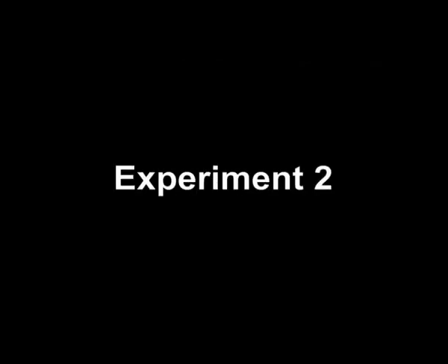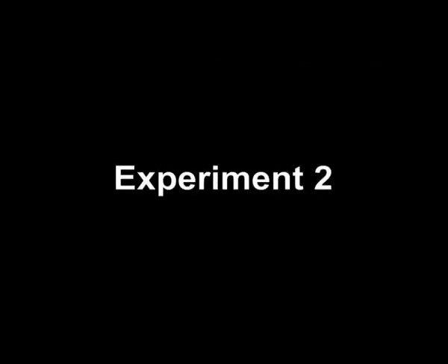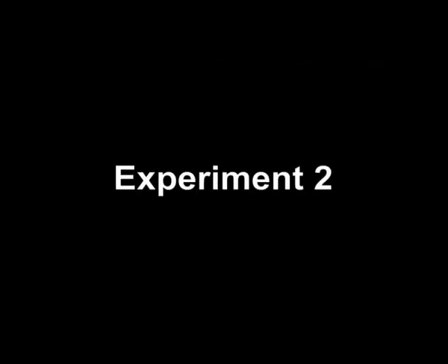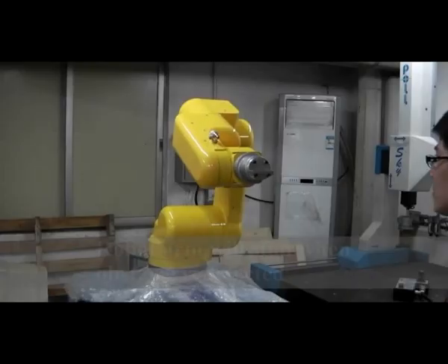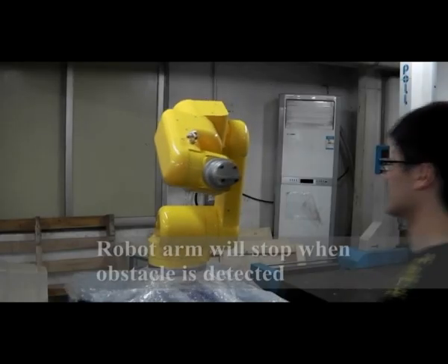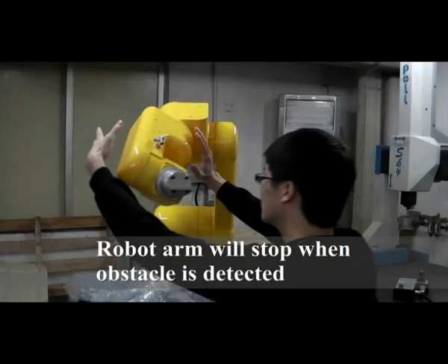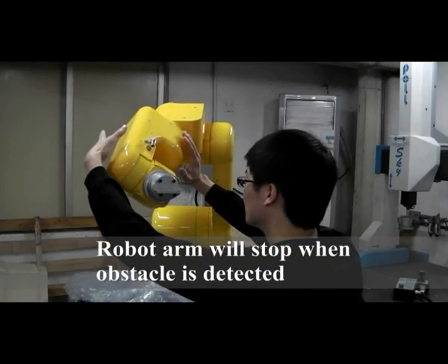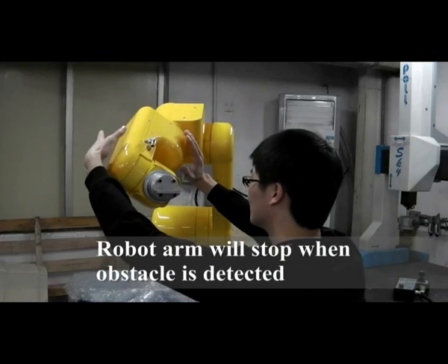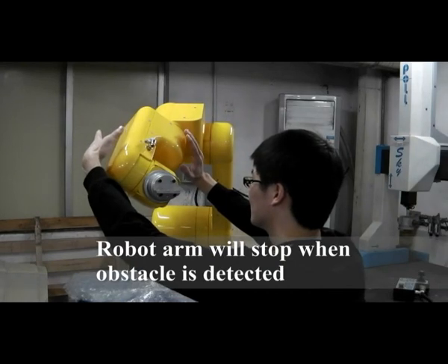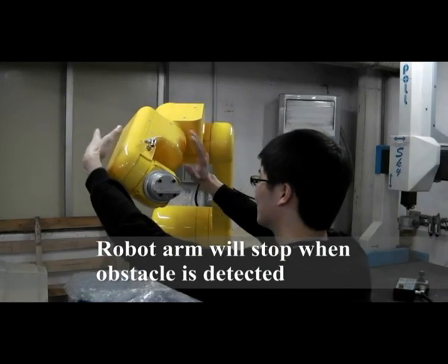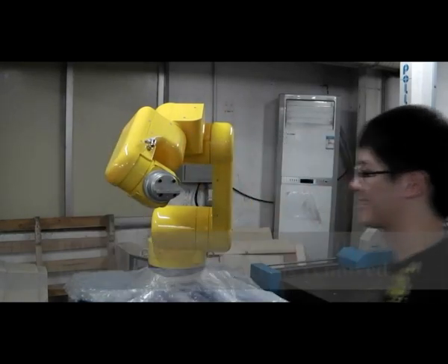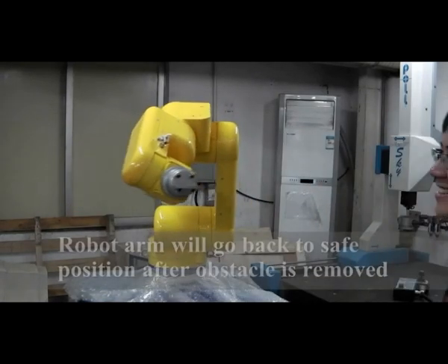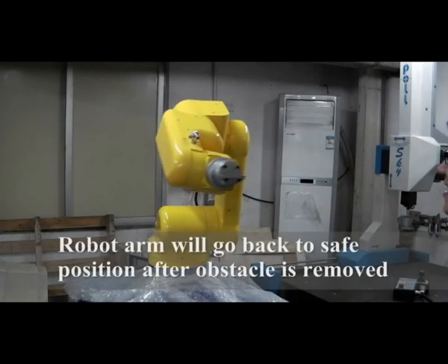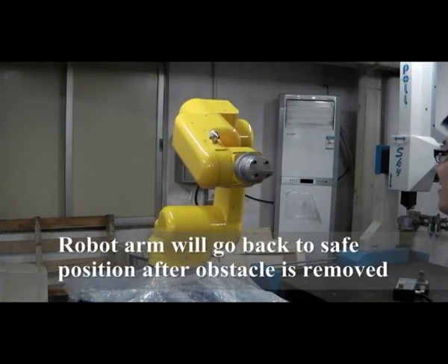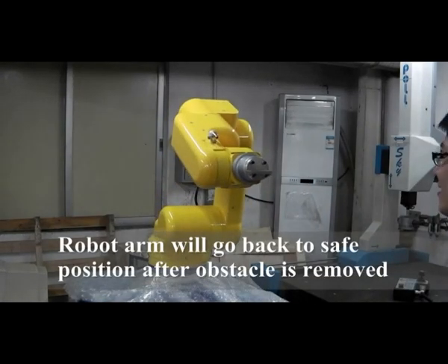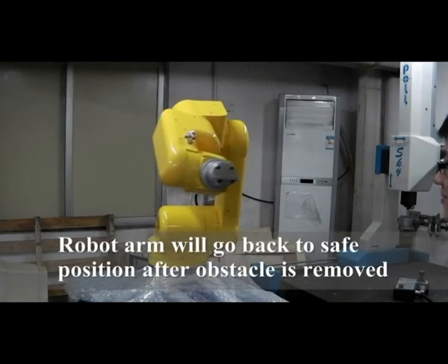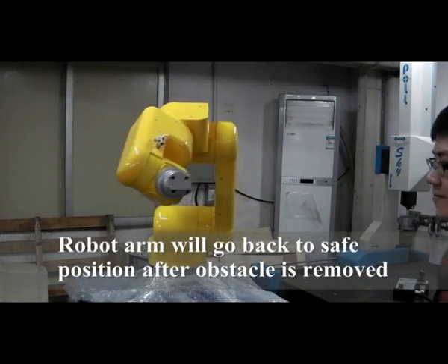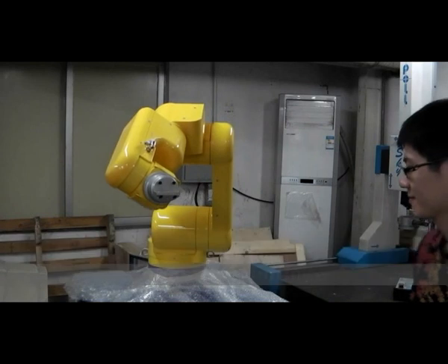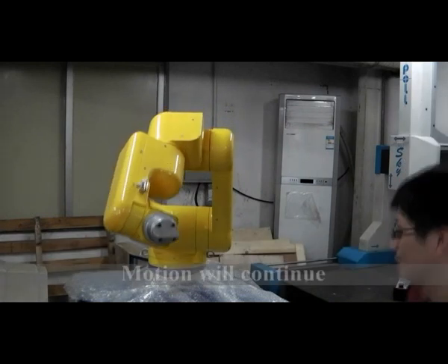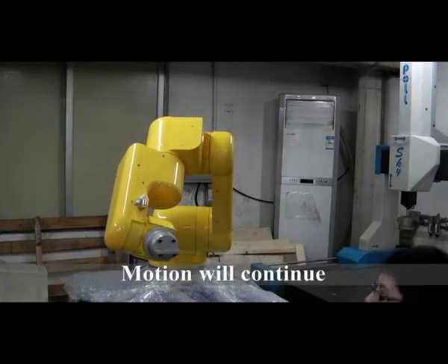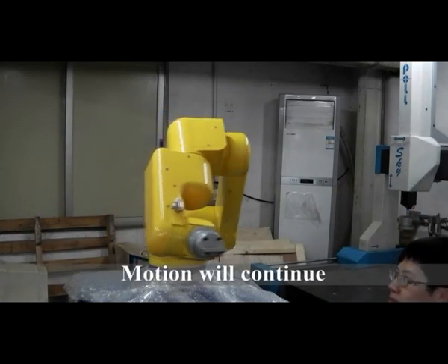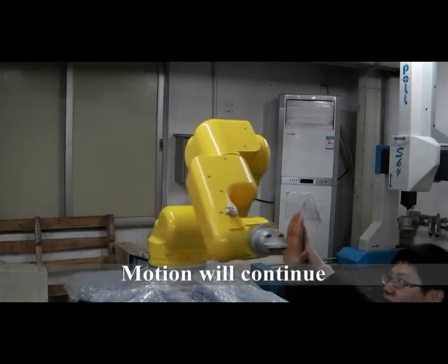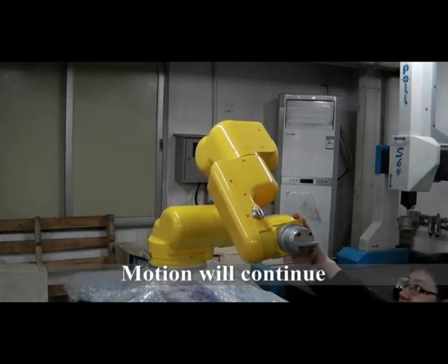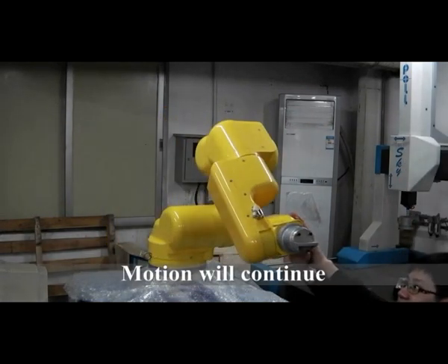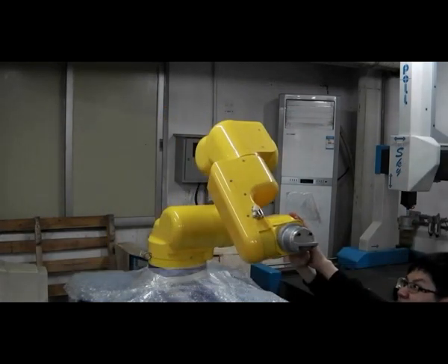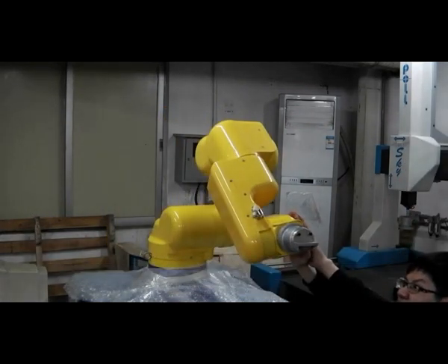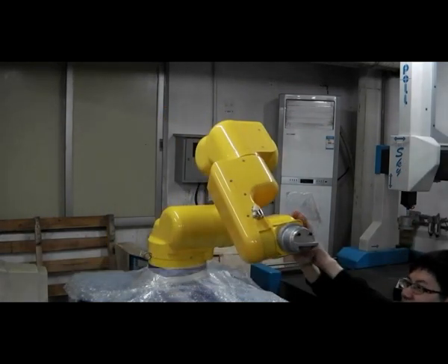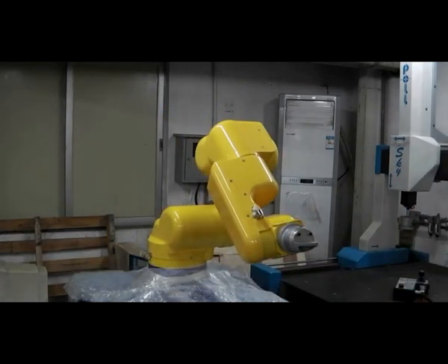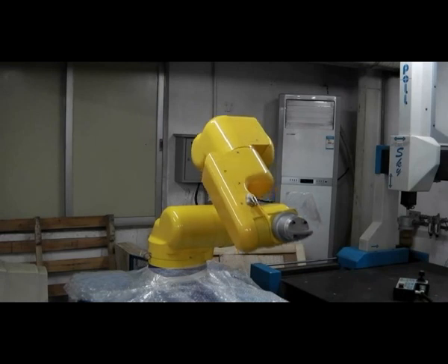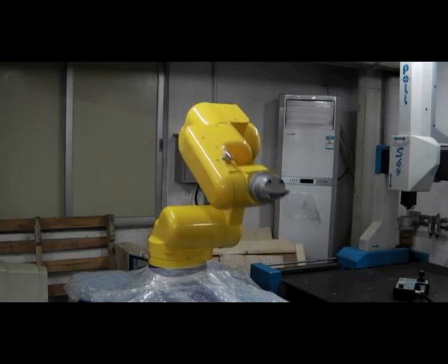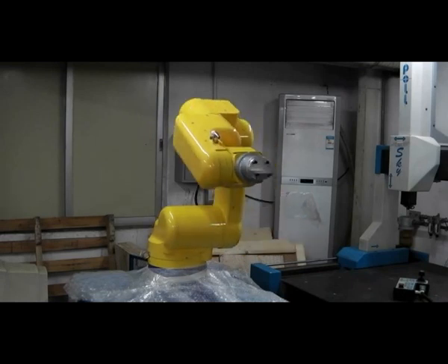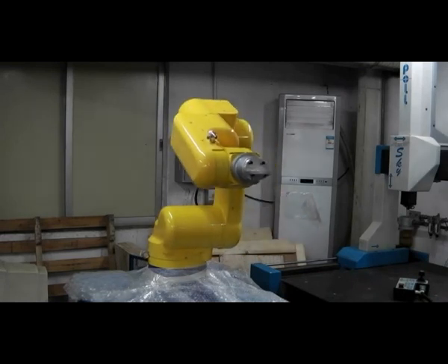In the second experiment, the setting is similar to experiment 1, except the robot arm will resume work when the obstacle is removed. The system works well on detecting human body in different directions of approach.